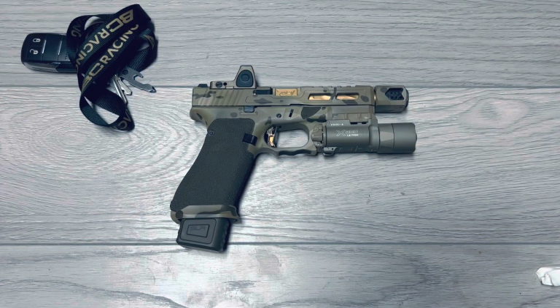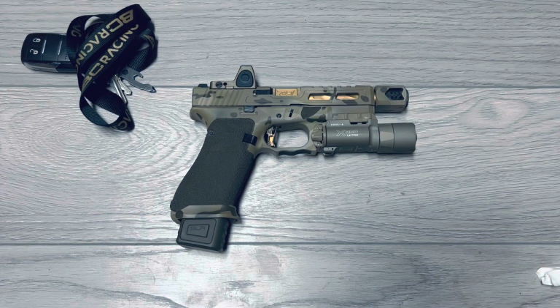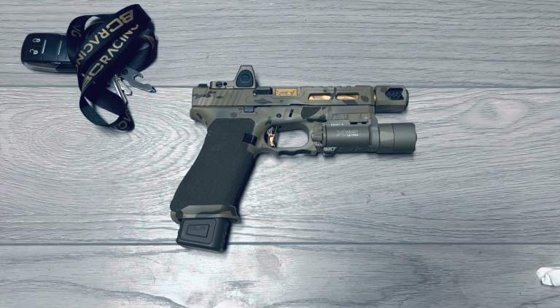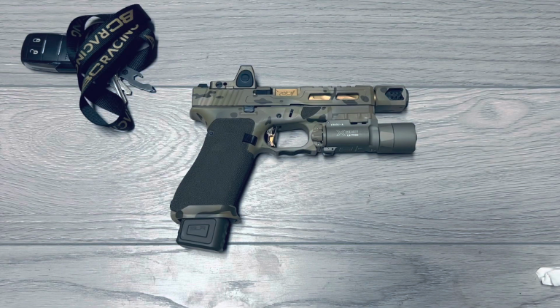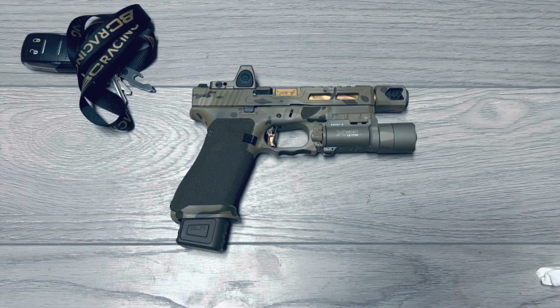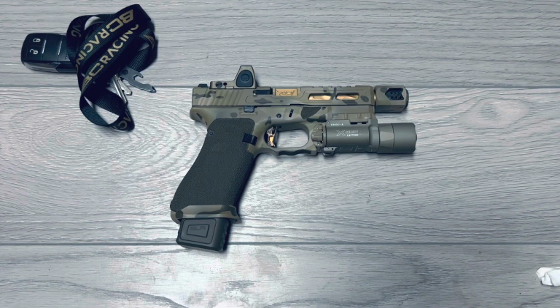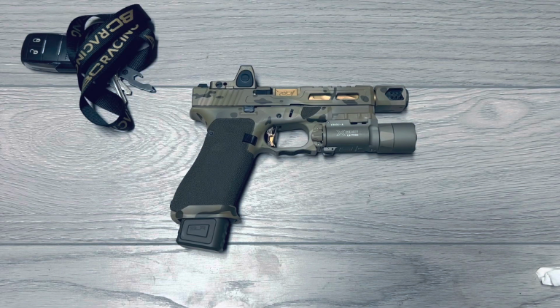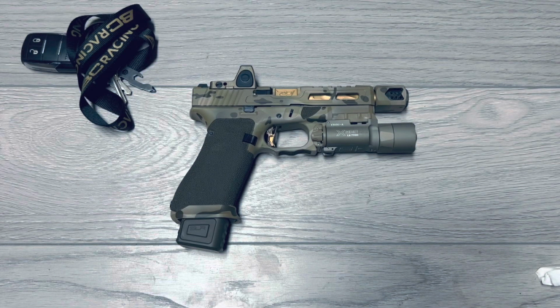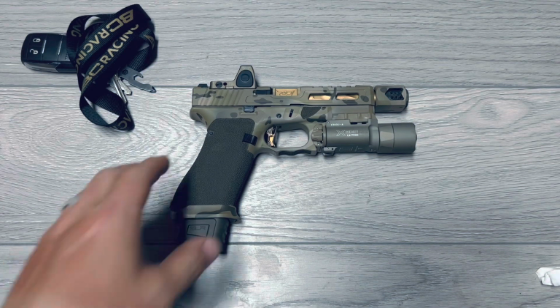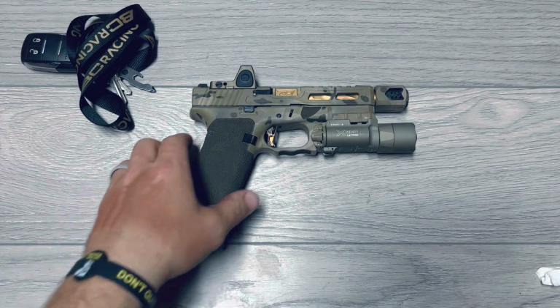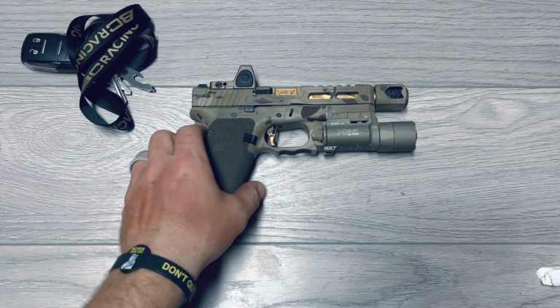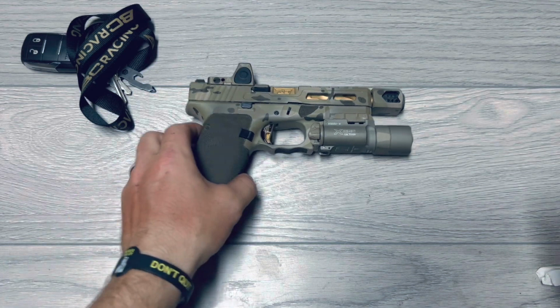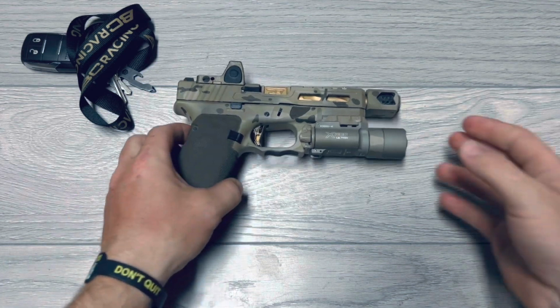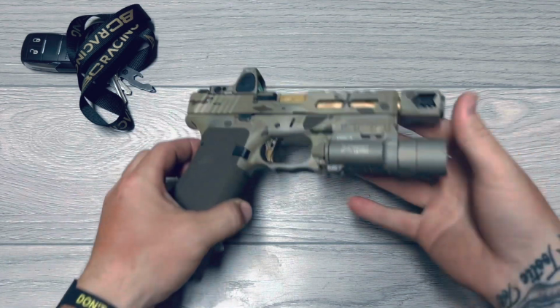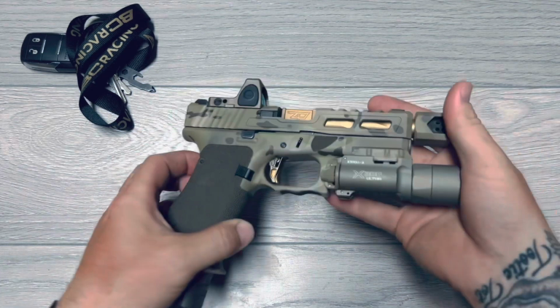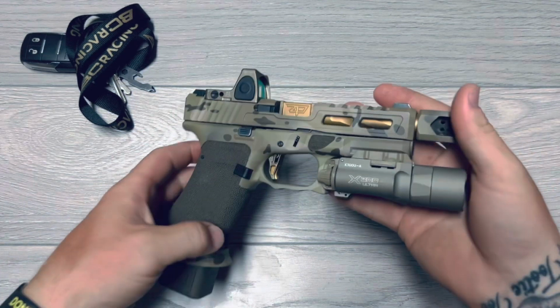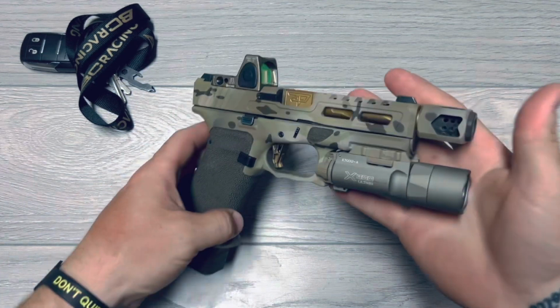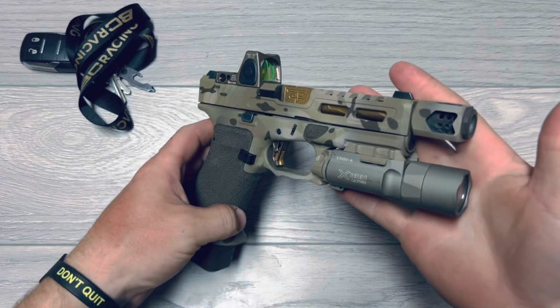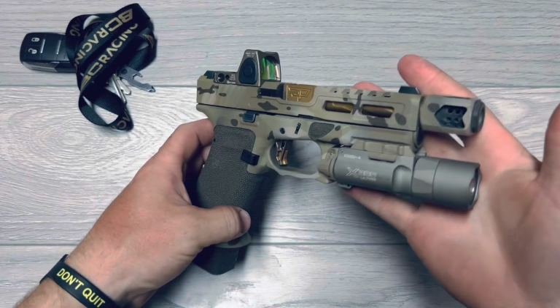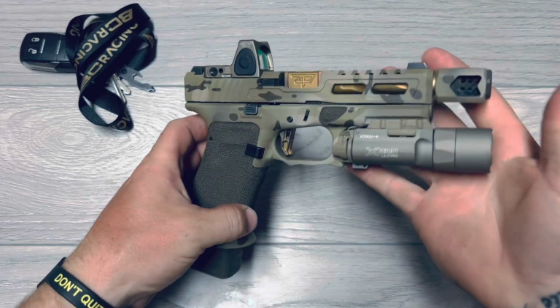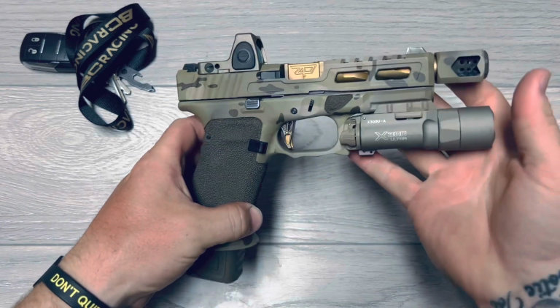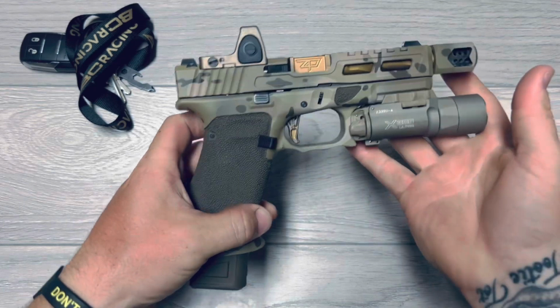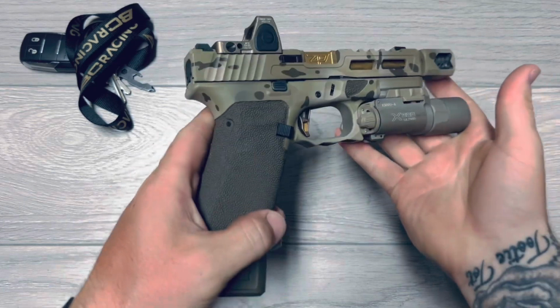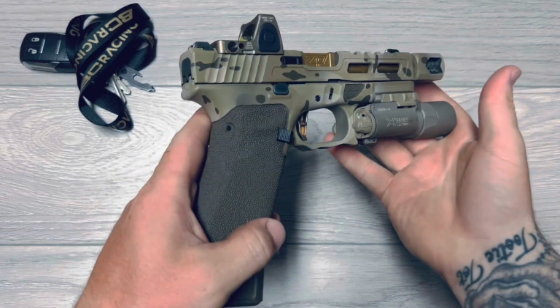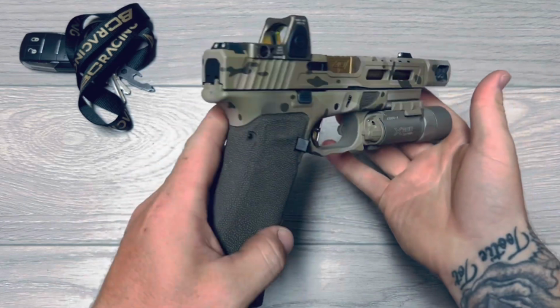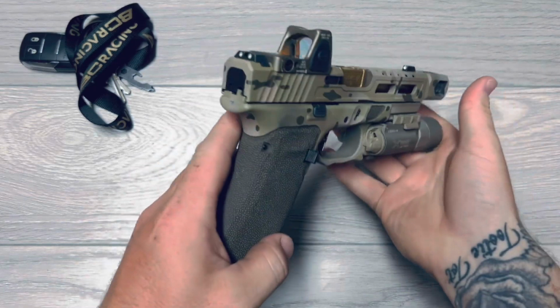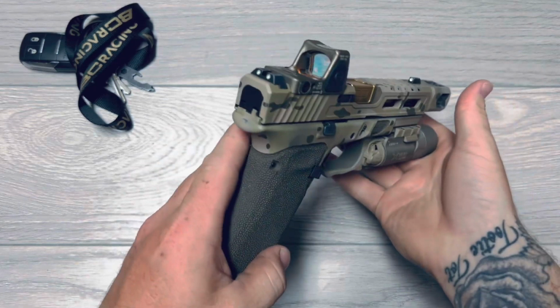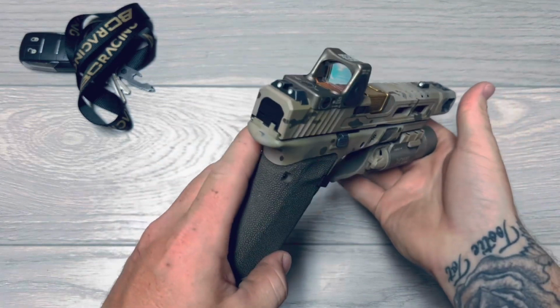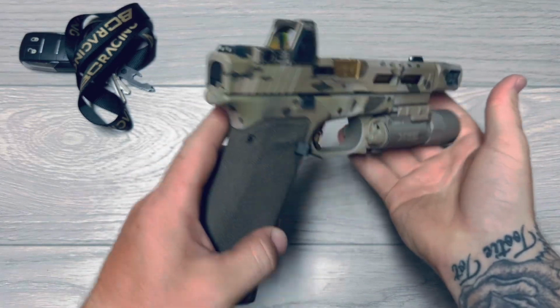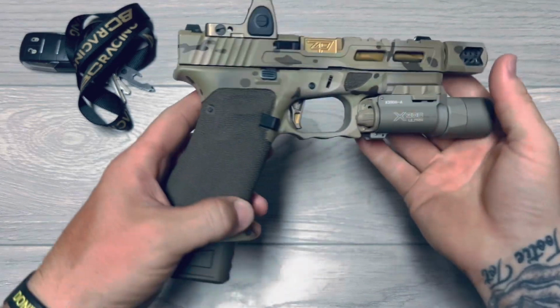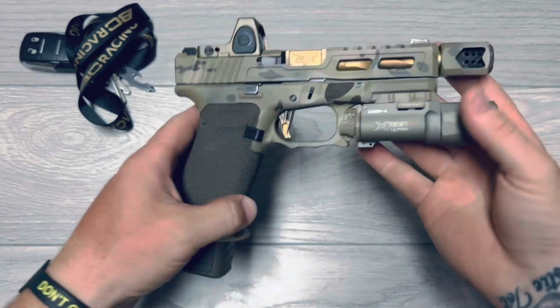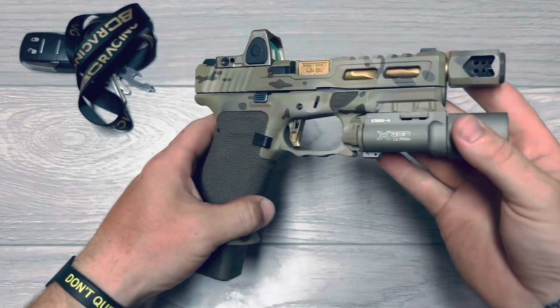What's up, everyone? Here we have my Glock 19X, my very first custom build. I wanted to do a quick video rundown on what I did to it.